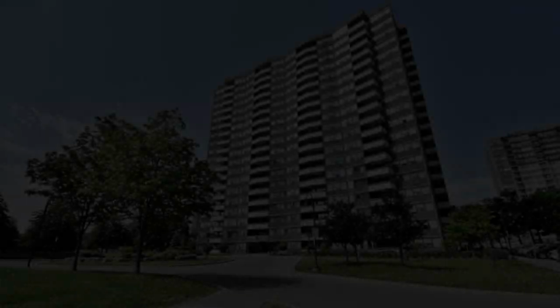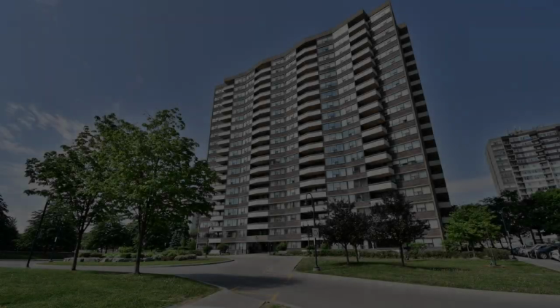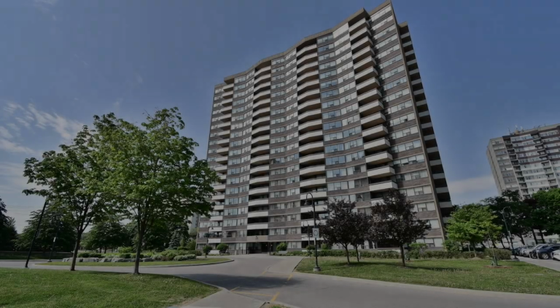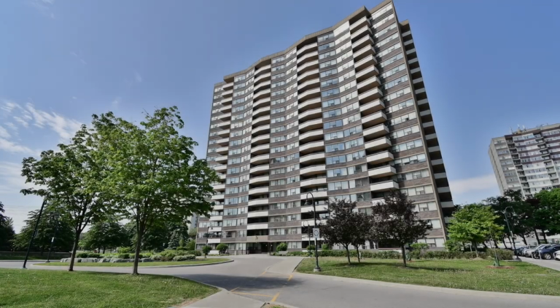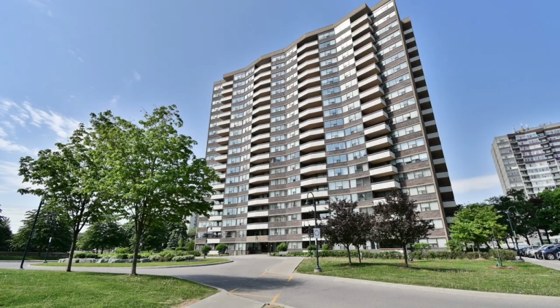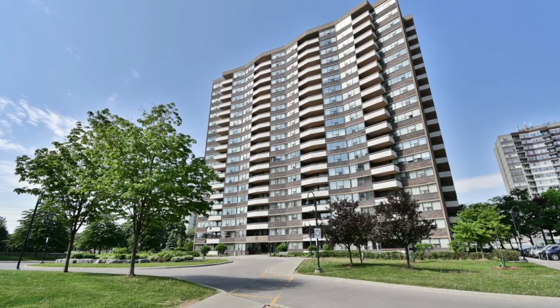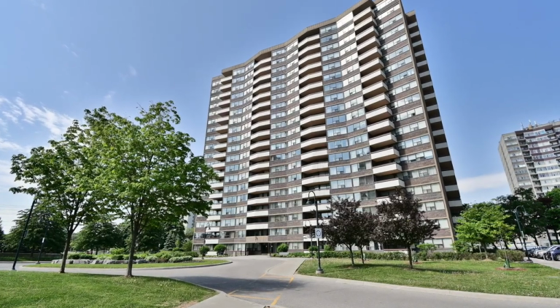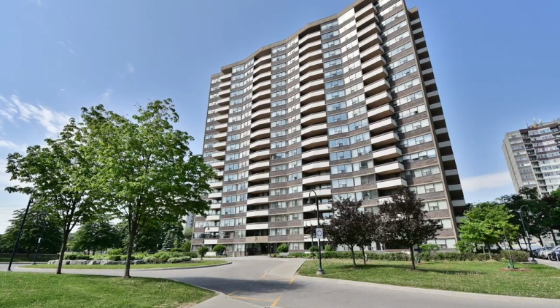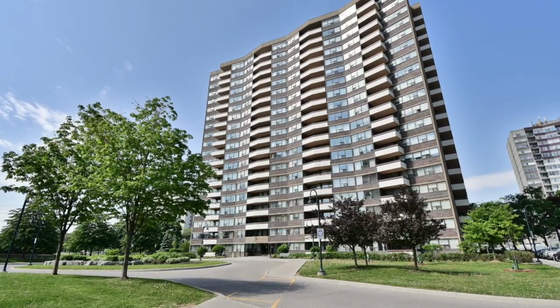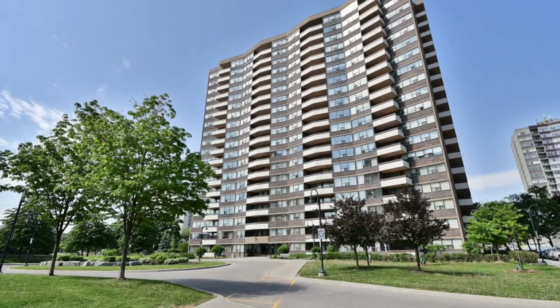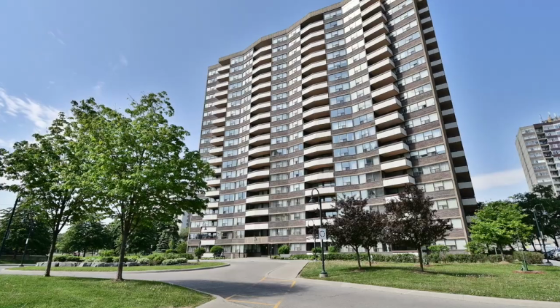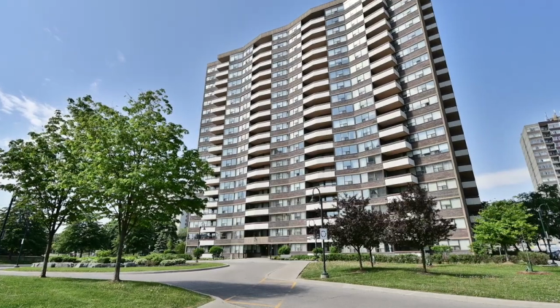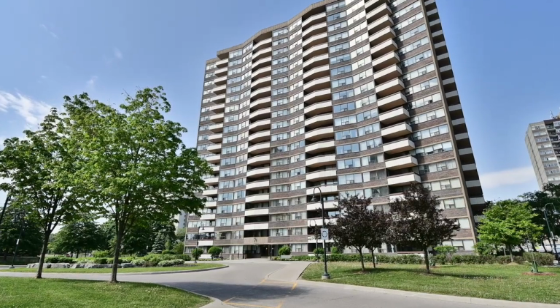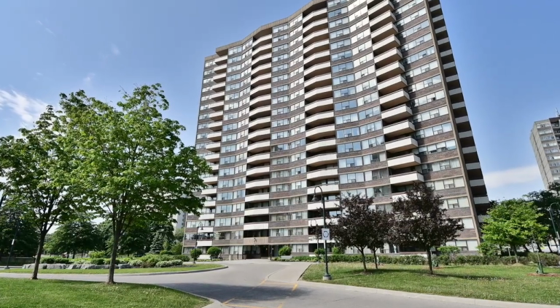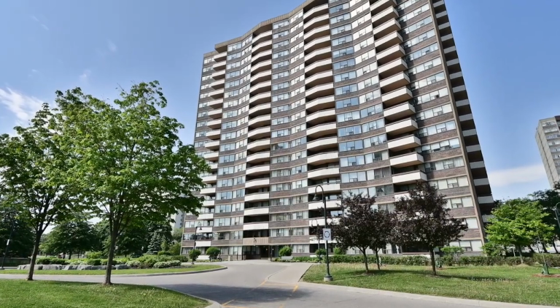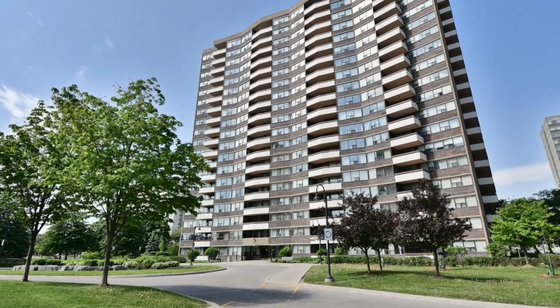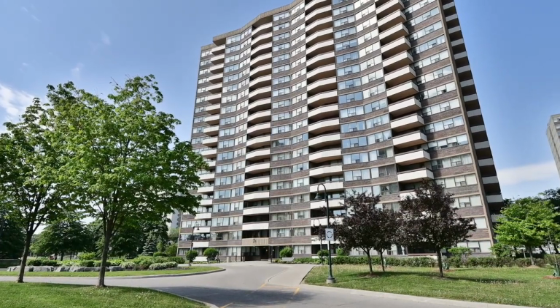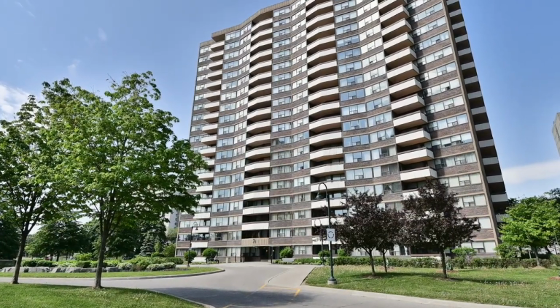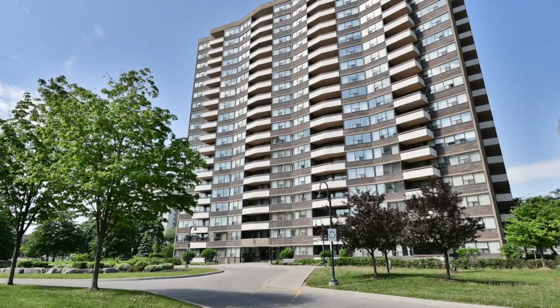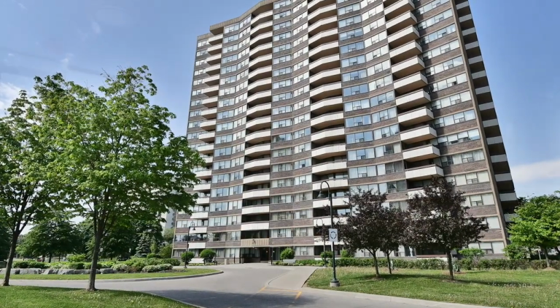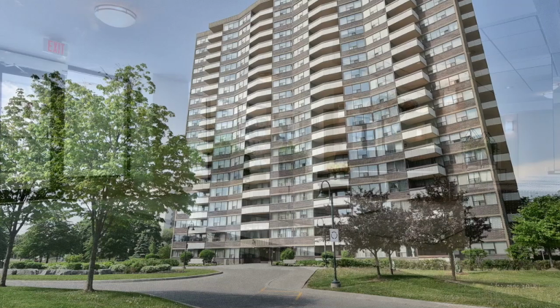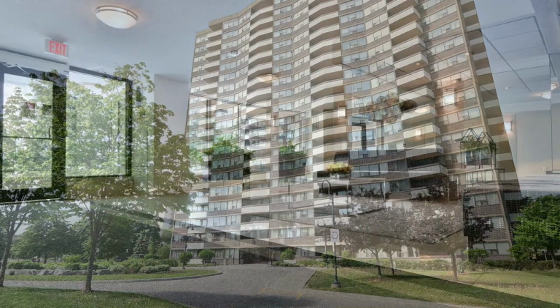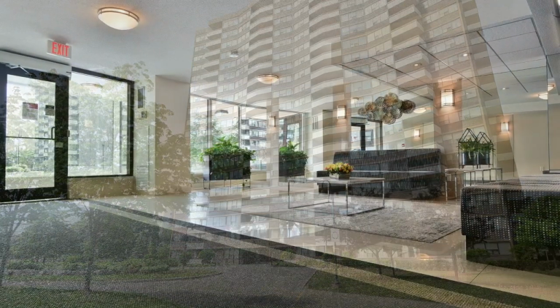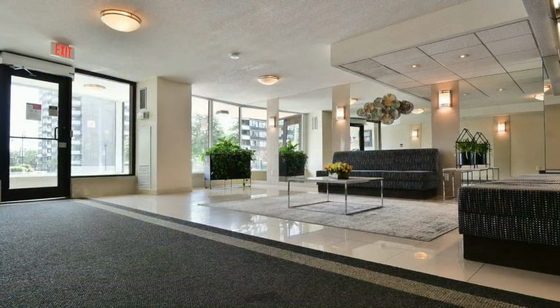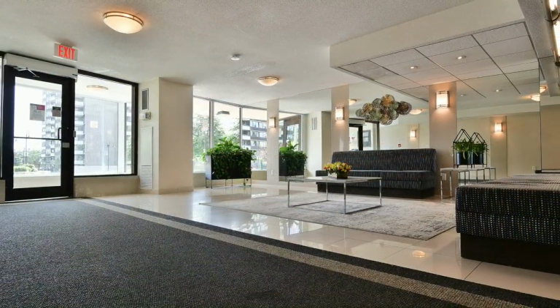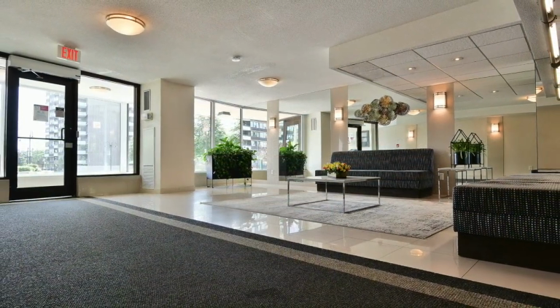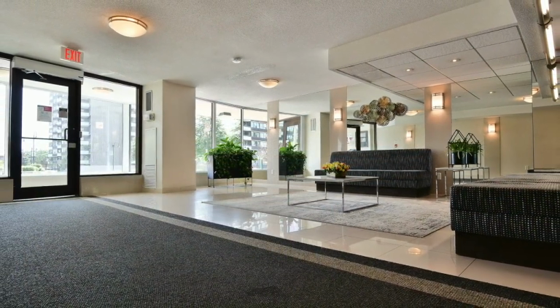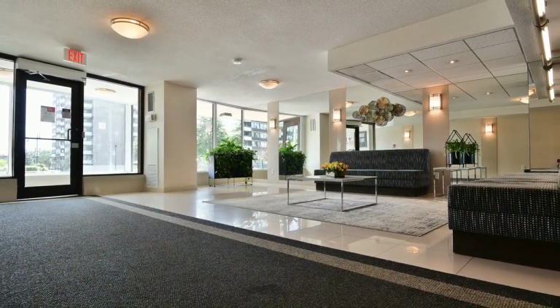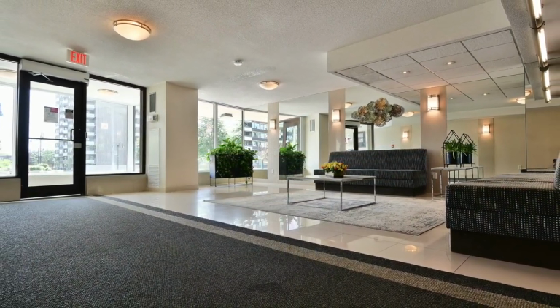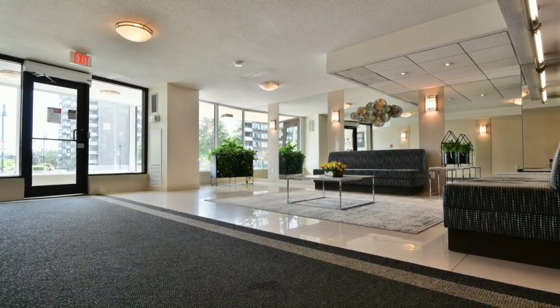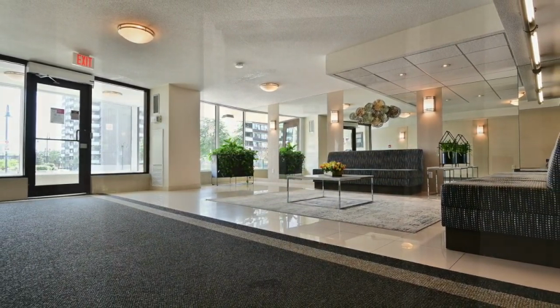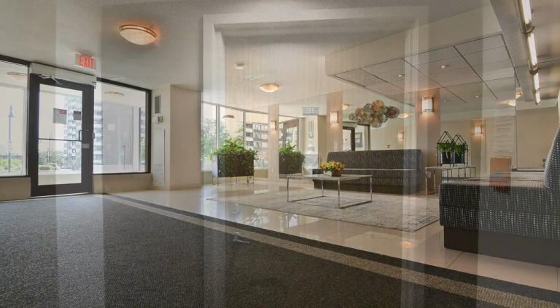Welcome to the Royal Crest Condos located at 45 Huntingdale Boulevard, a well-maintained high-rise condominium building with beautiful exterior green spaces, numerous amenities, and enjoying a great central location within Toronto's La Moreau neighborhood.